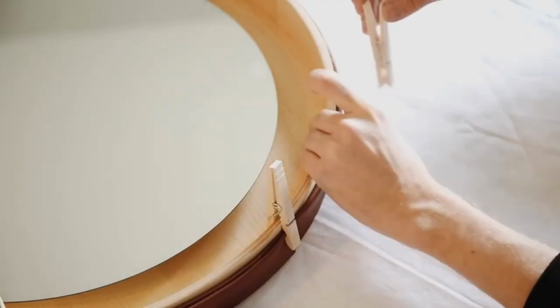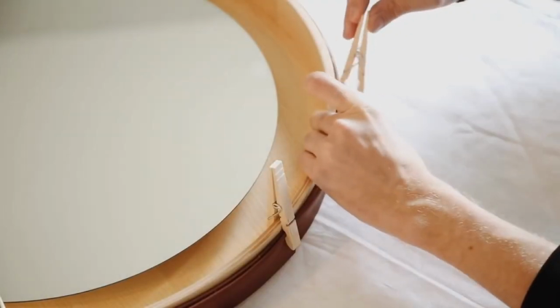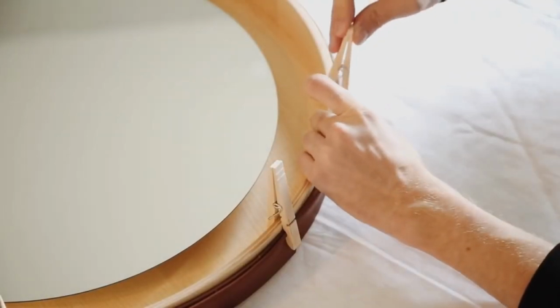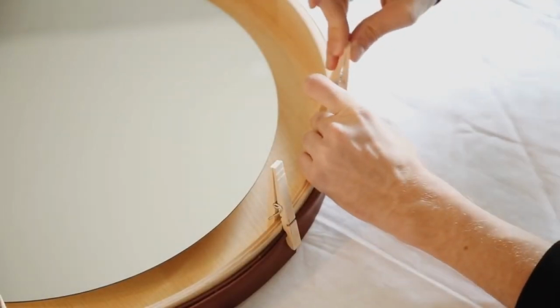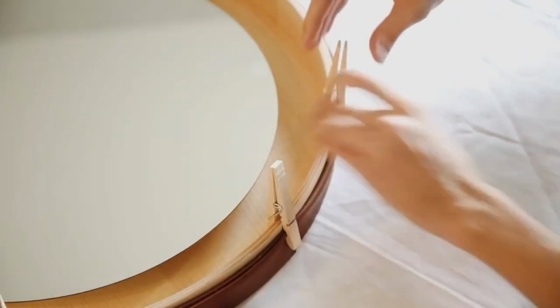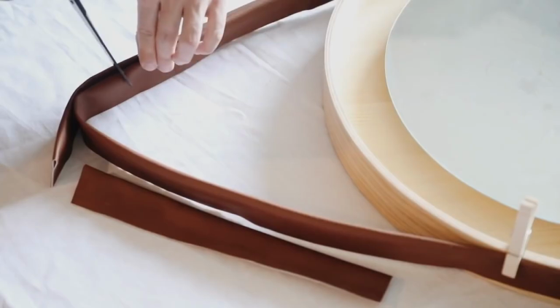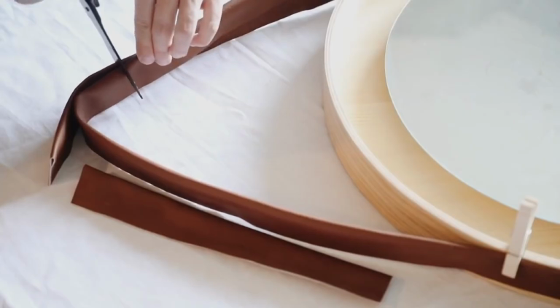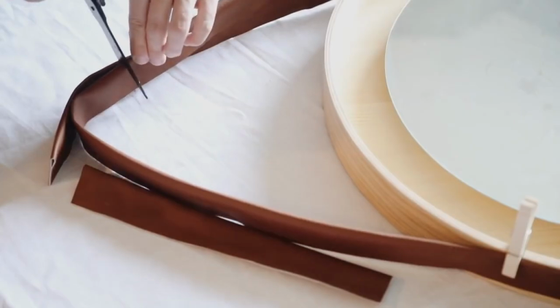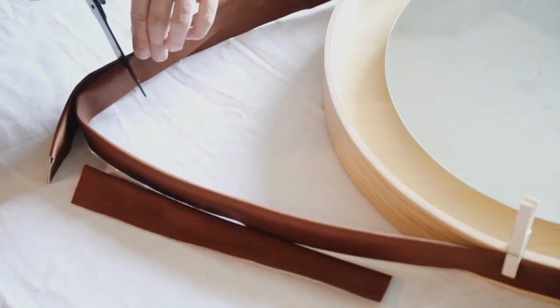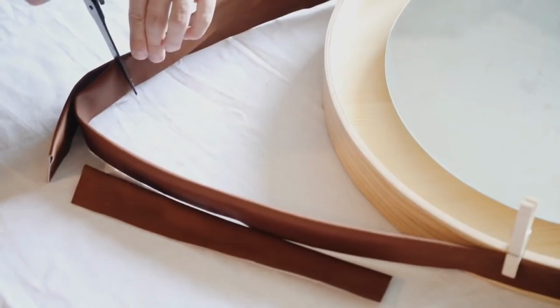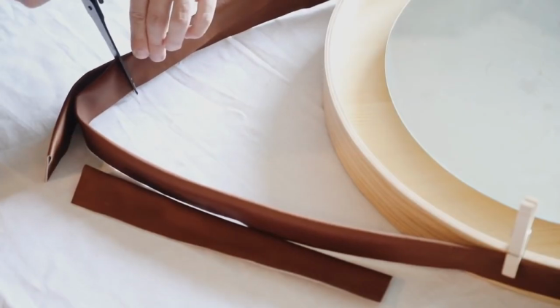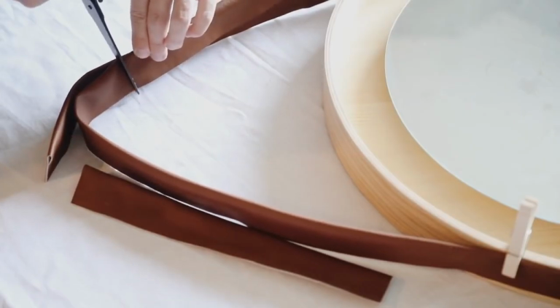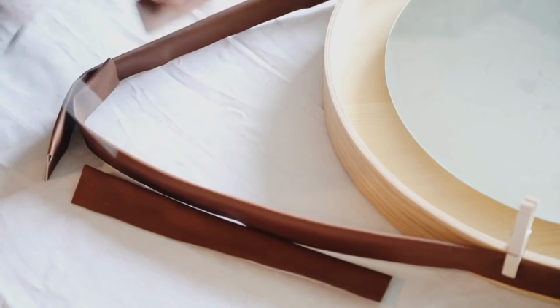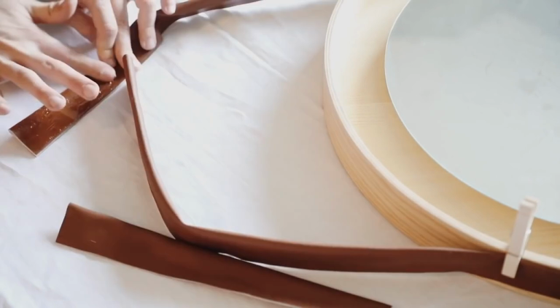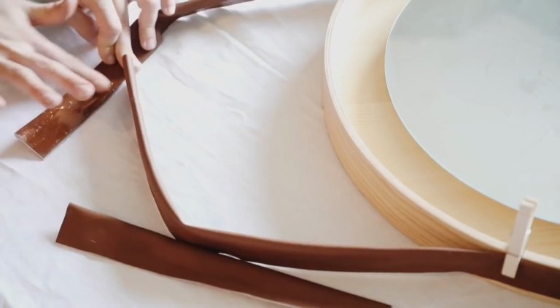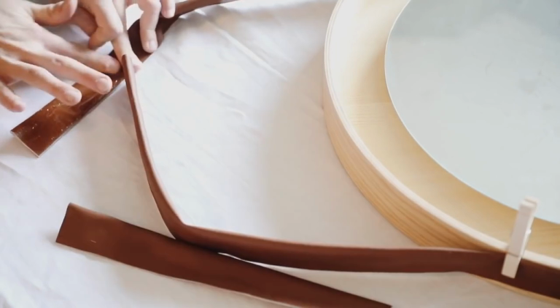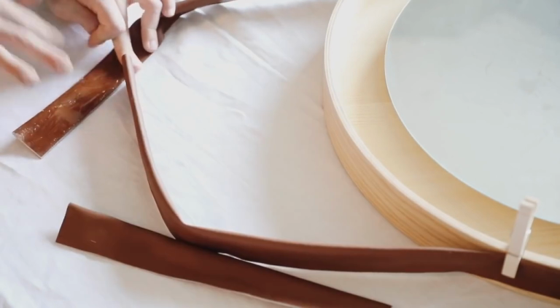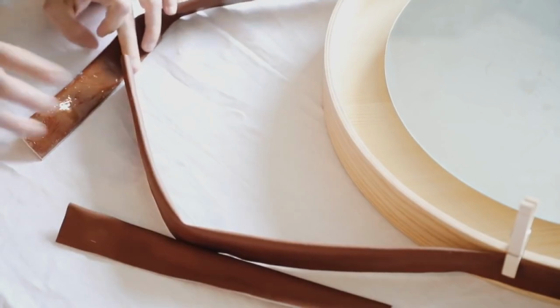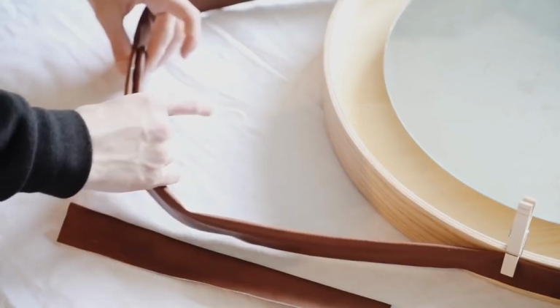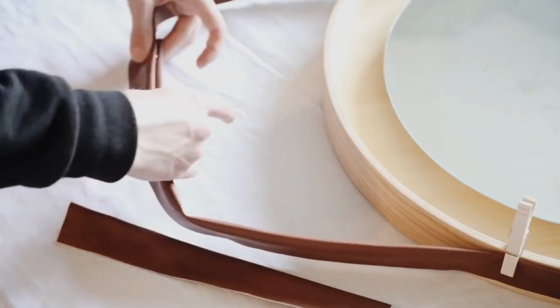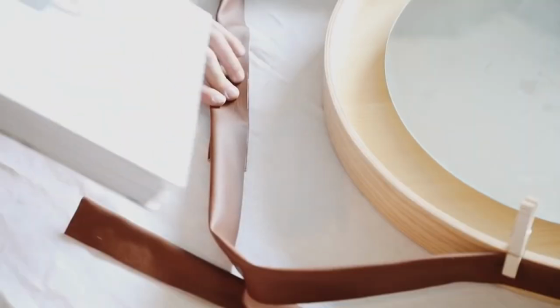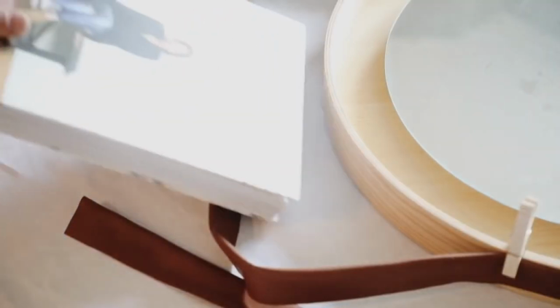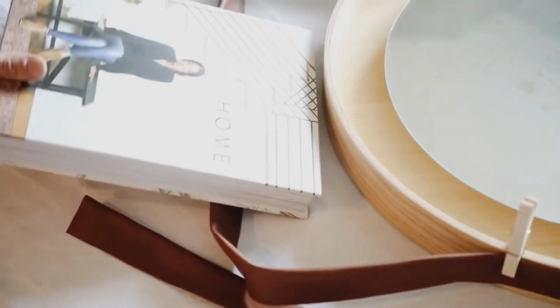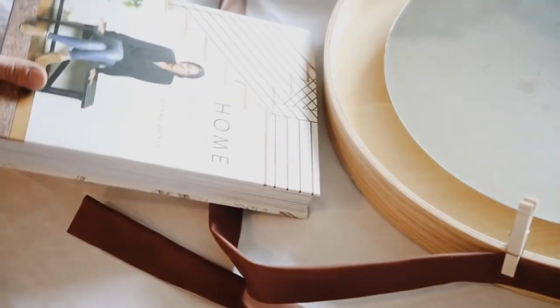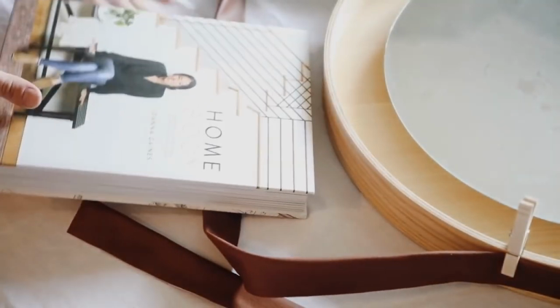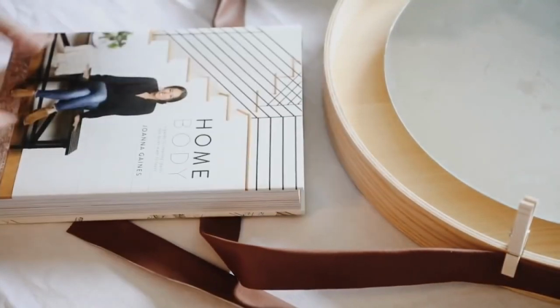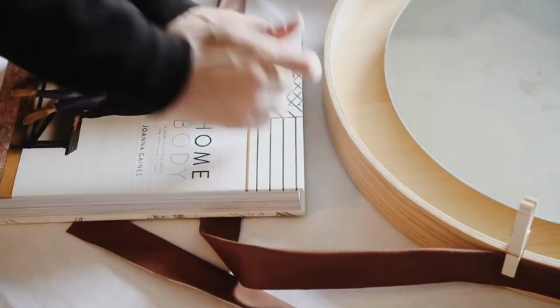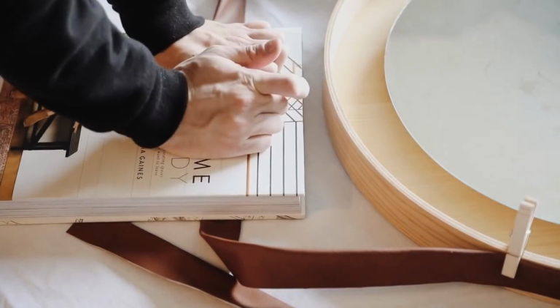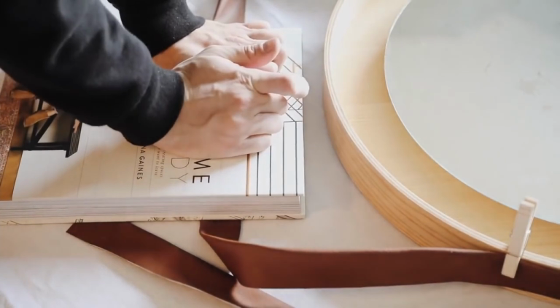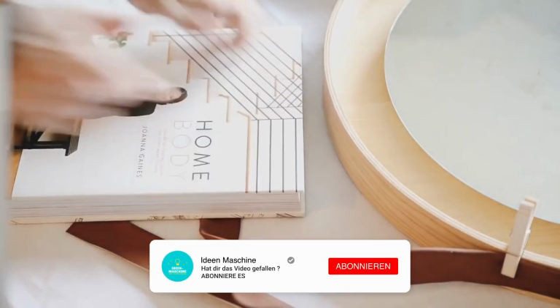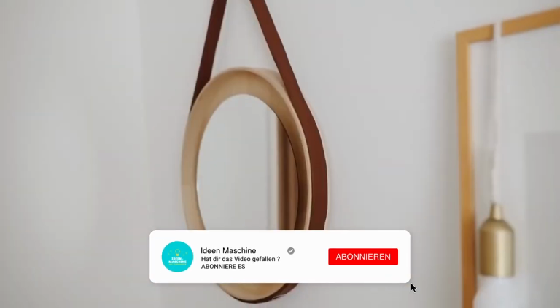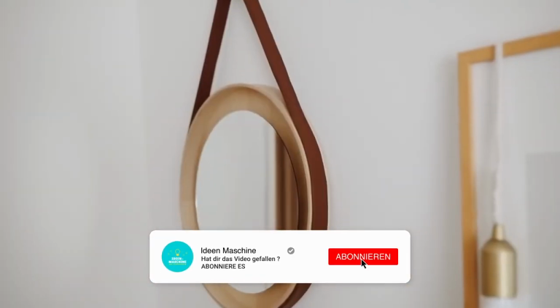Towards the top, you're going to create a little triangle section by adhering two strips together, placing a book on top, and letting it dry. Once it's dry, you can hang it on the wall.